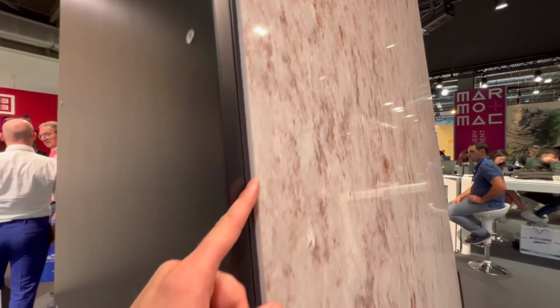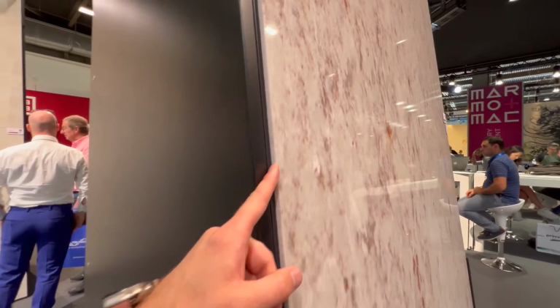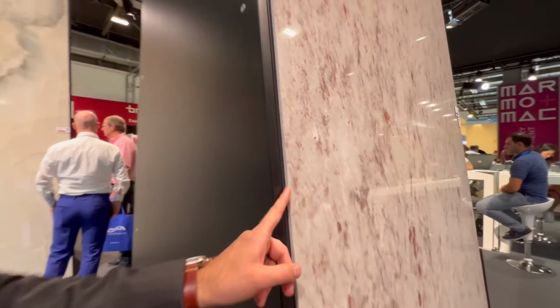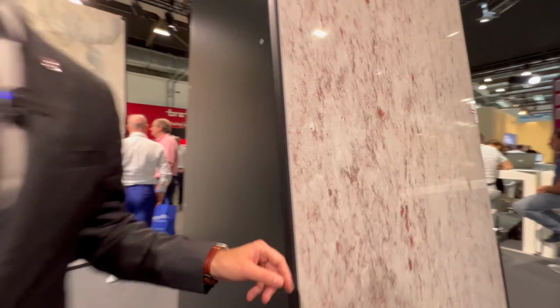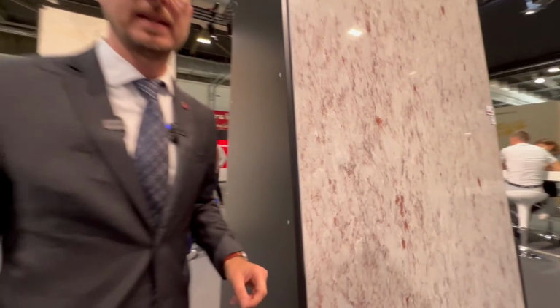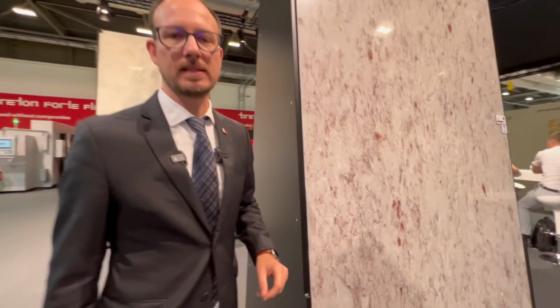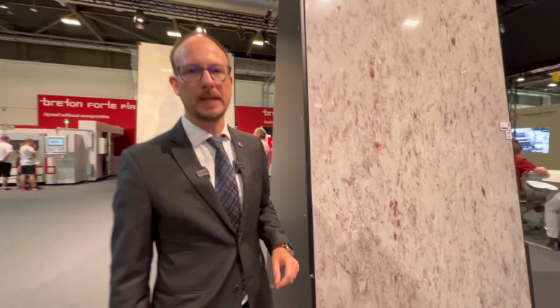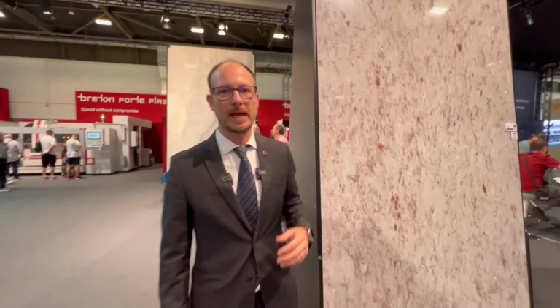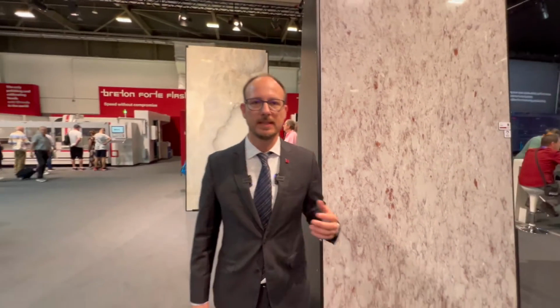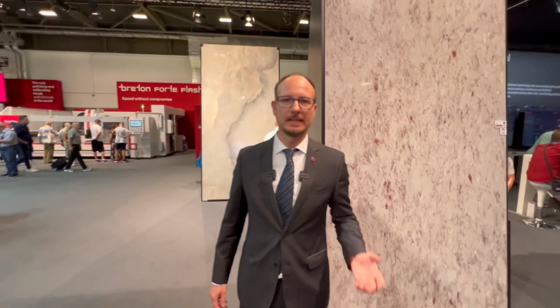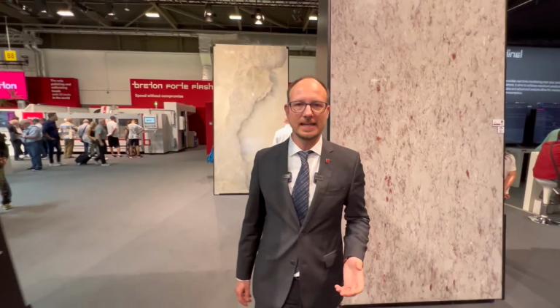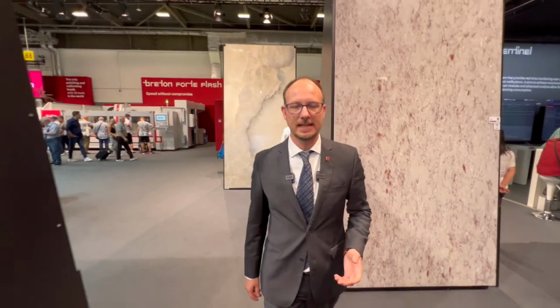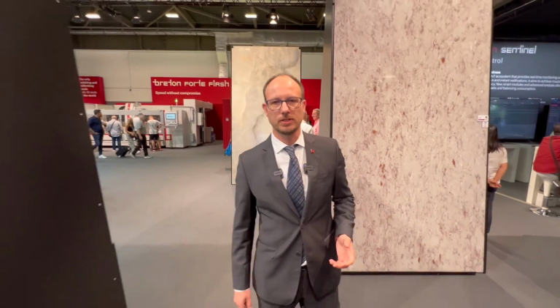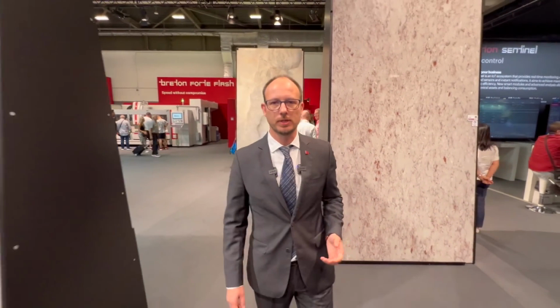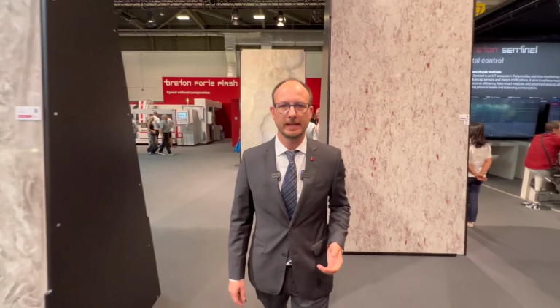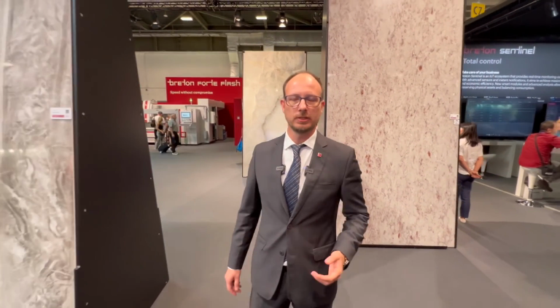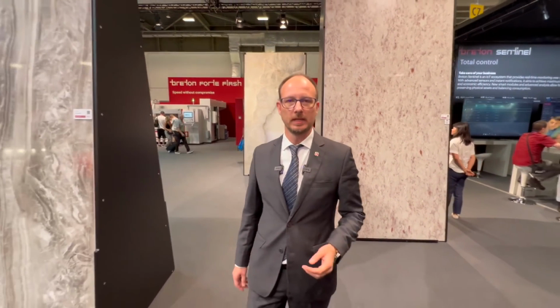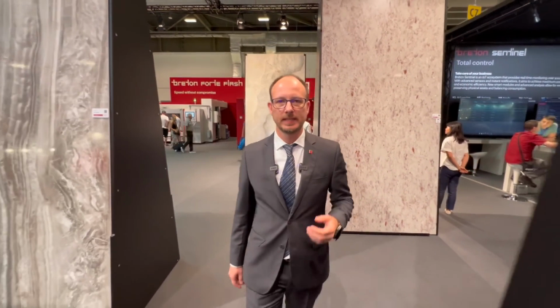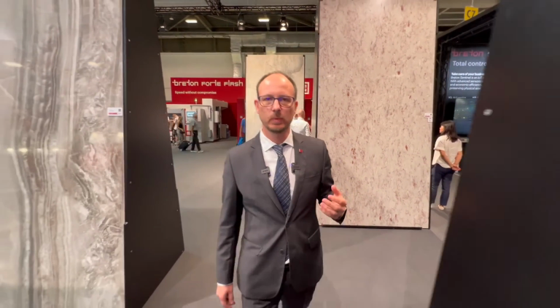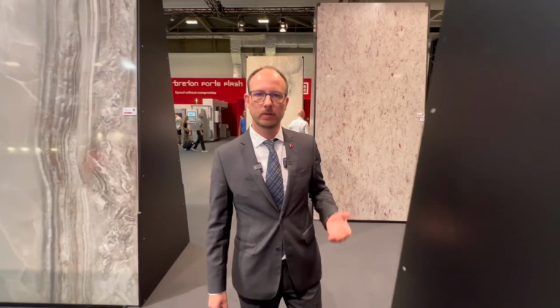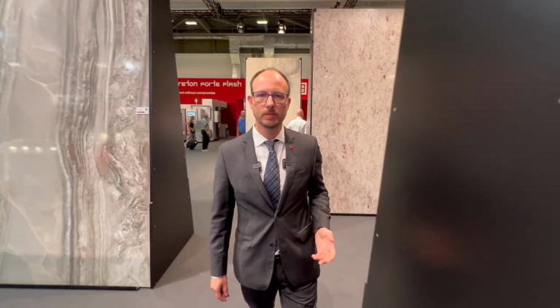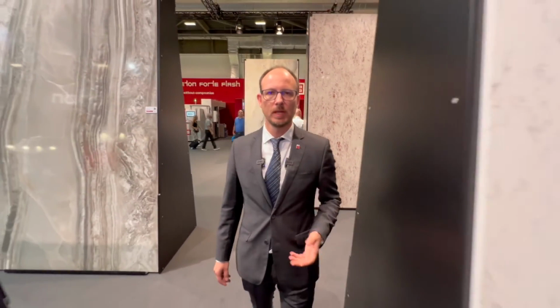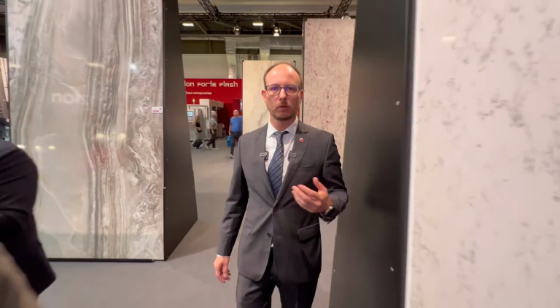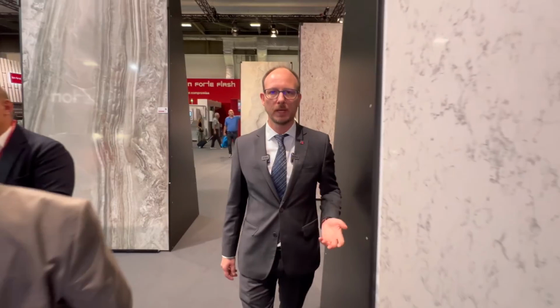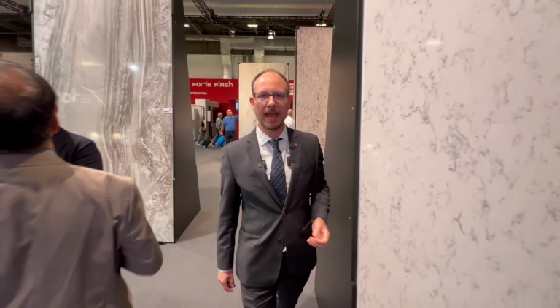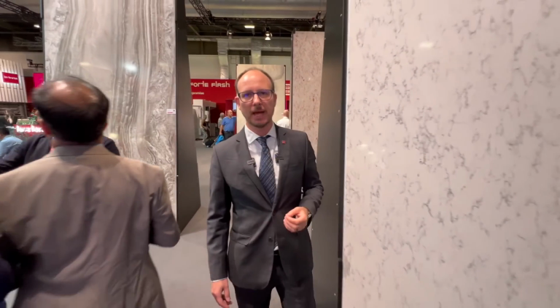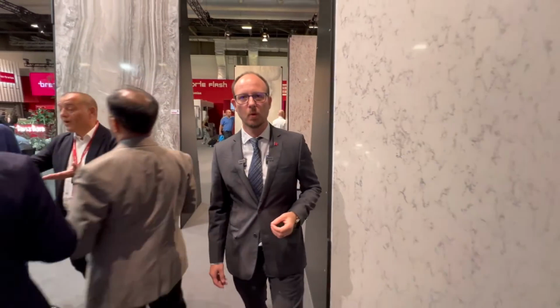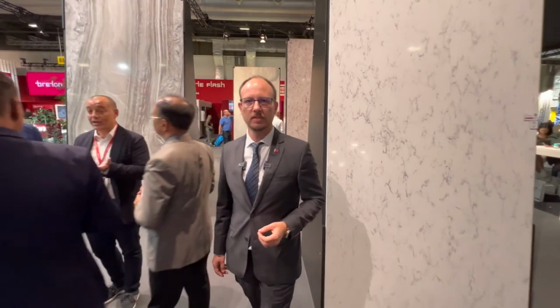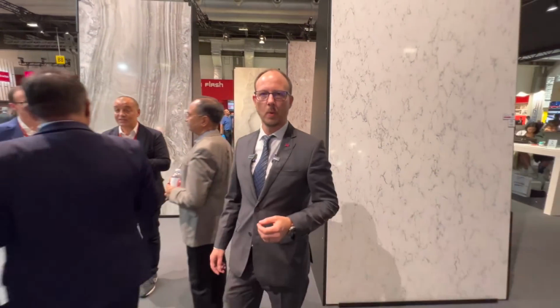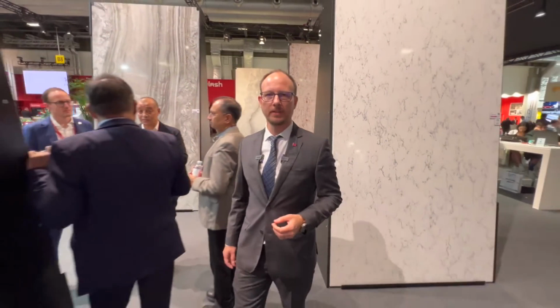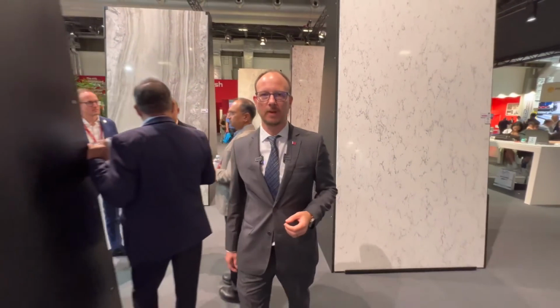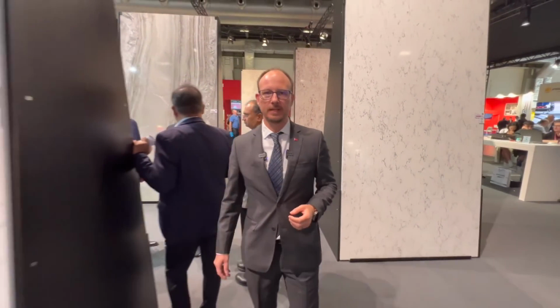No visit to Breton is complete without seeing the latest in engineered stone technology. Together with Krios, Chromia and BioQuartz, we are at the front of the building.